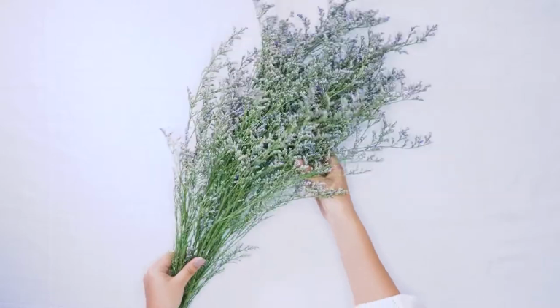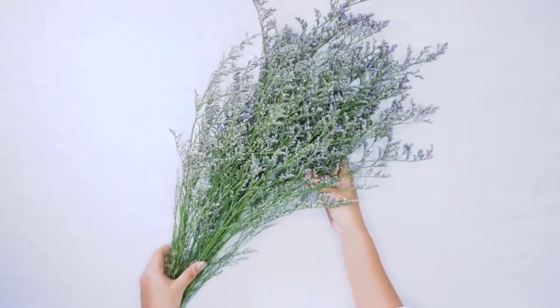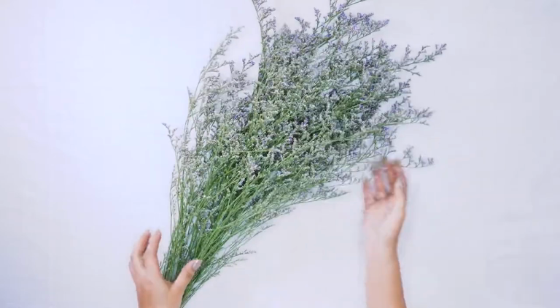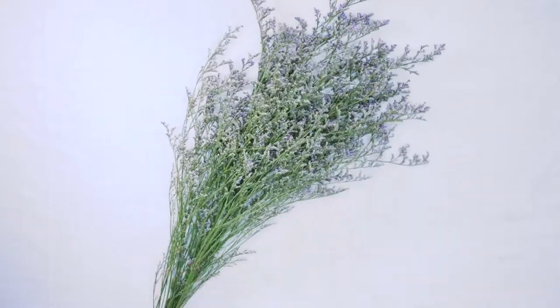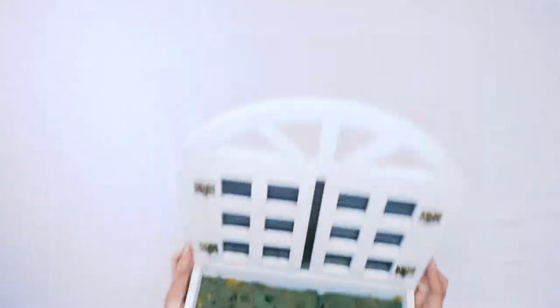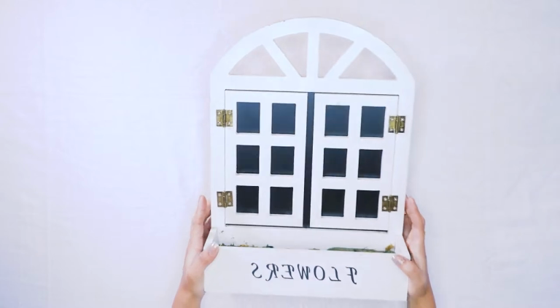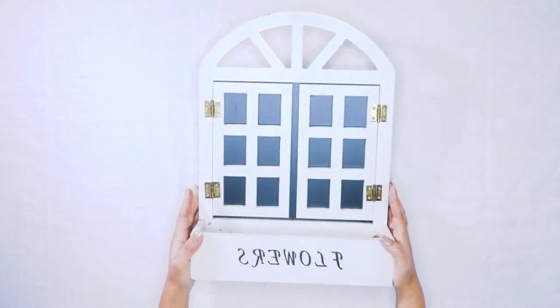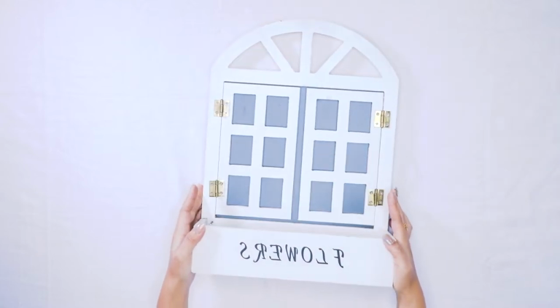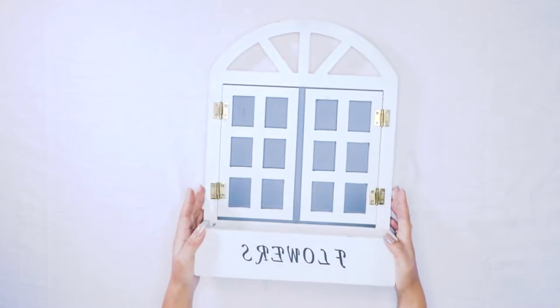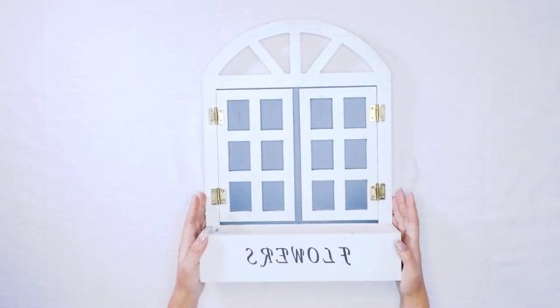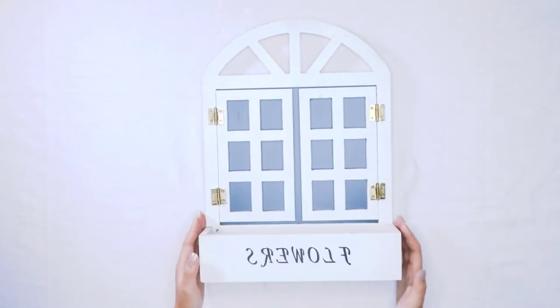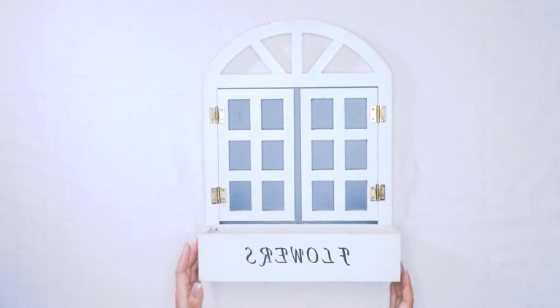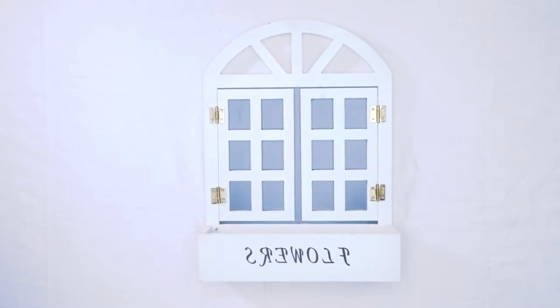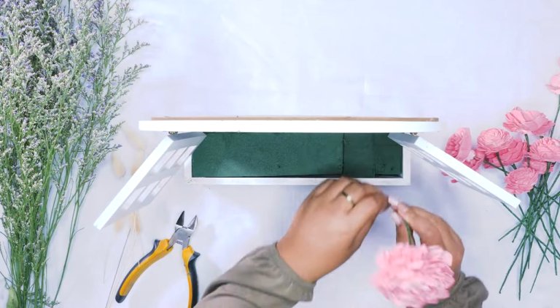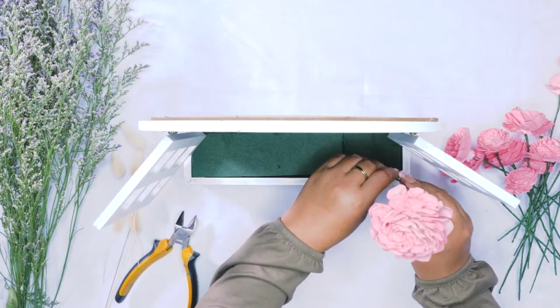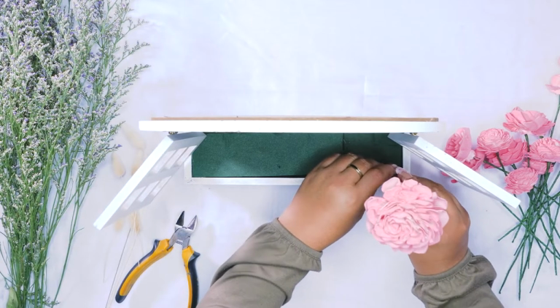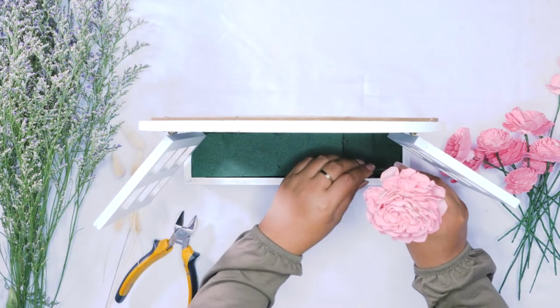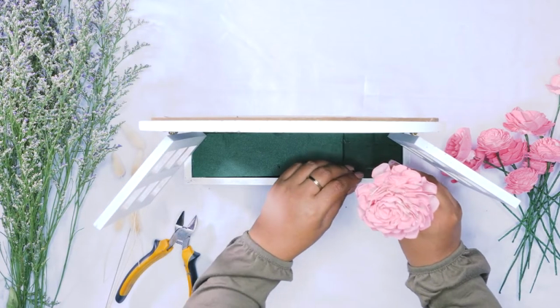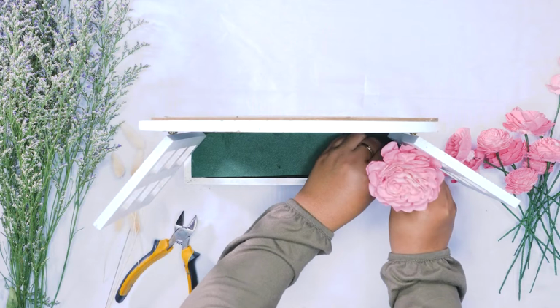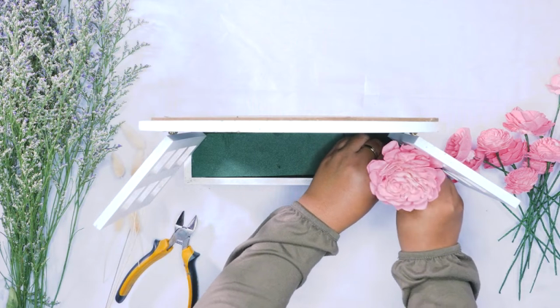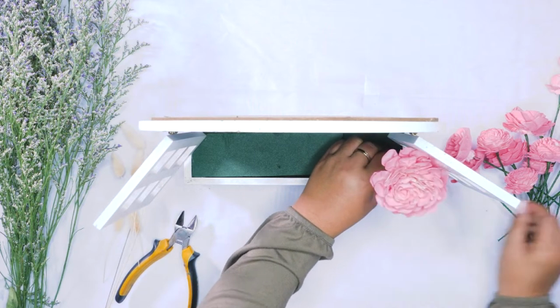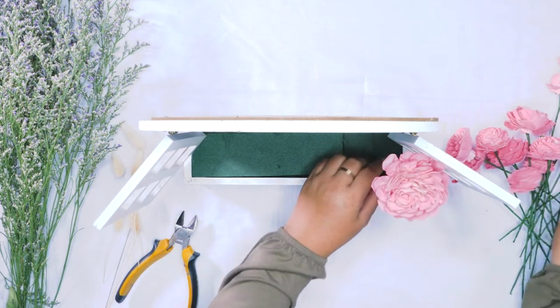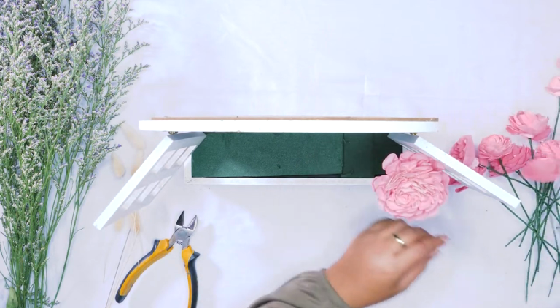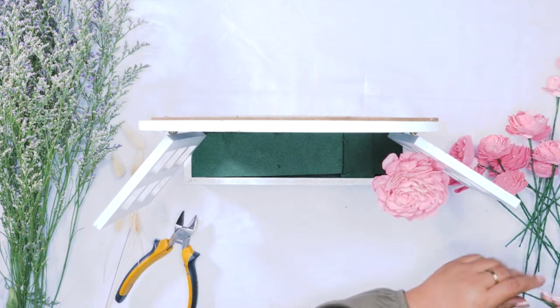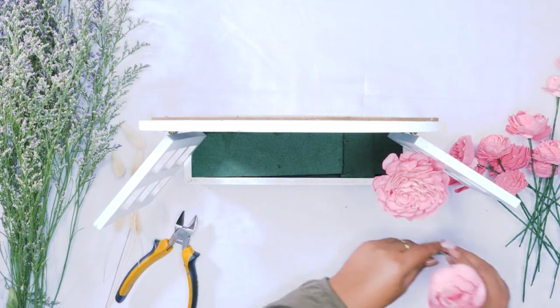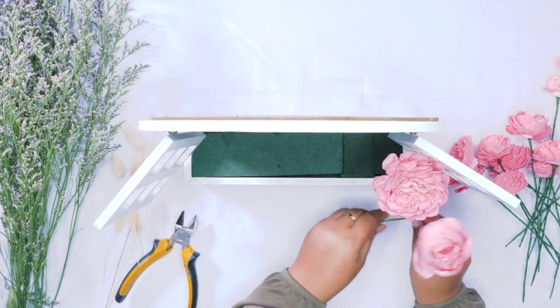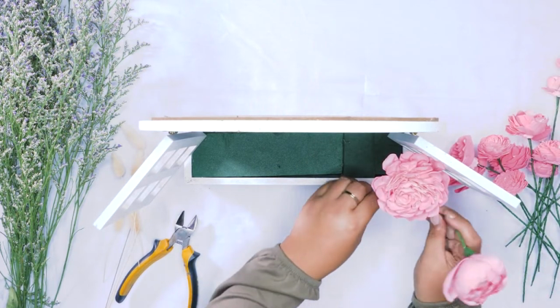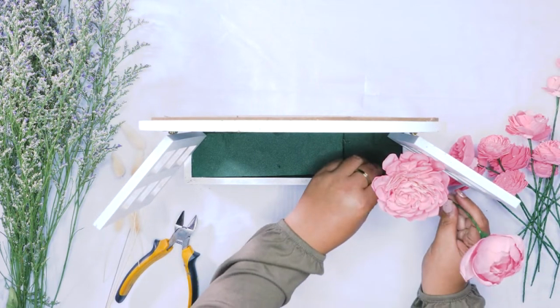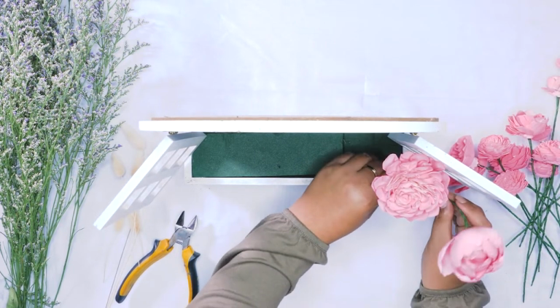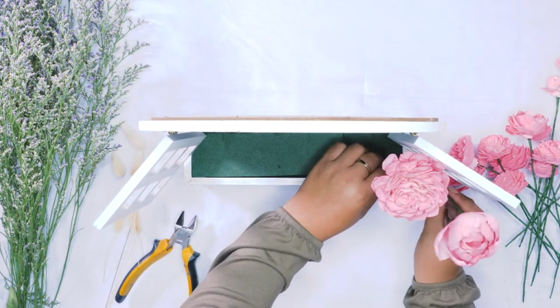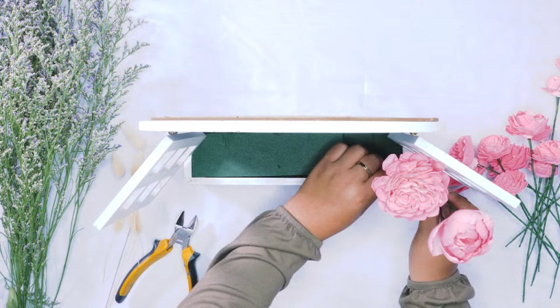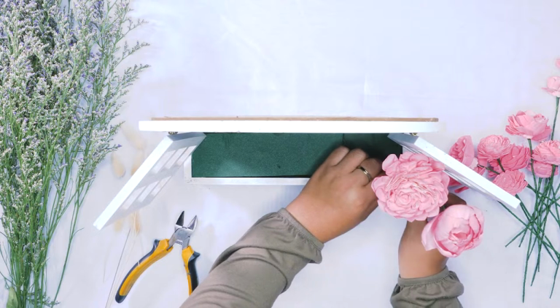We have quite a few different options on our website for different containers that you can use or choose from, or you can even do something fun and use an old antique that you have lying around. We have just filled this little container with some floral foam.